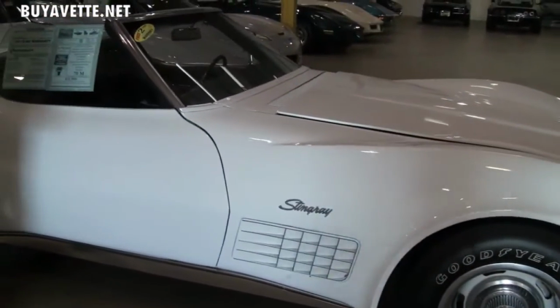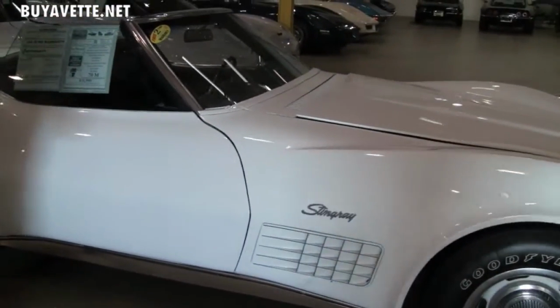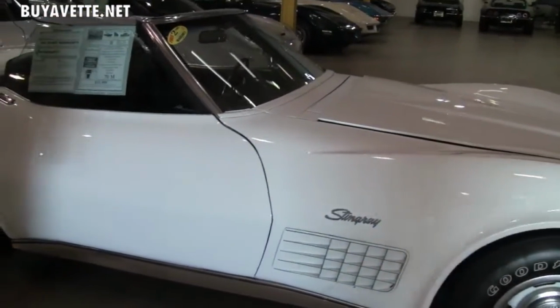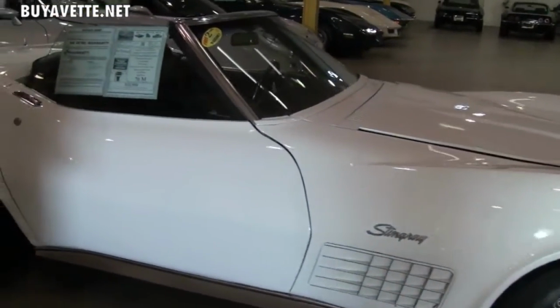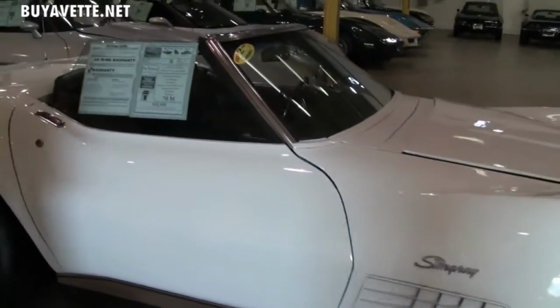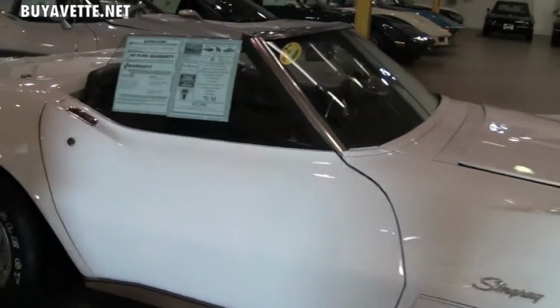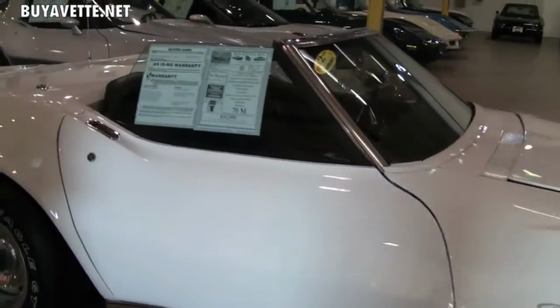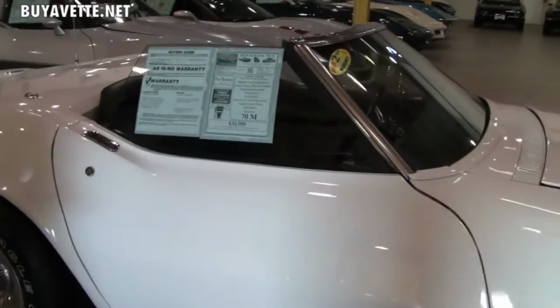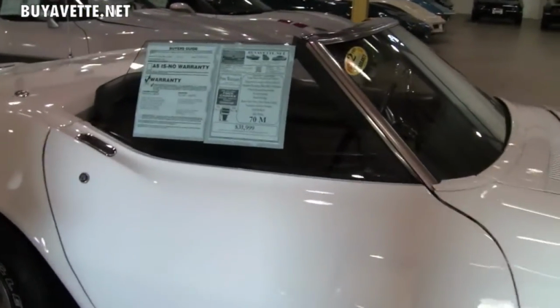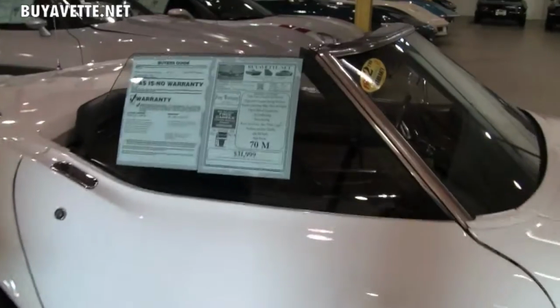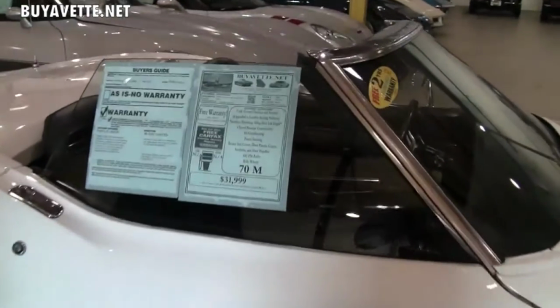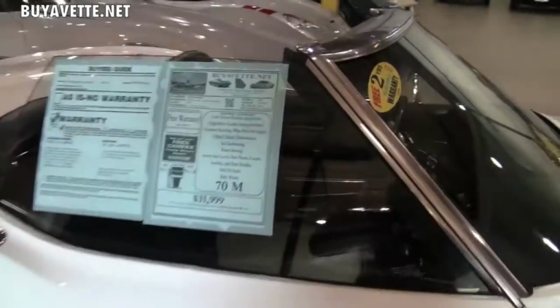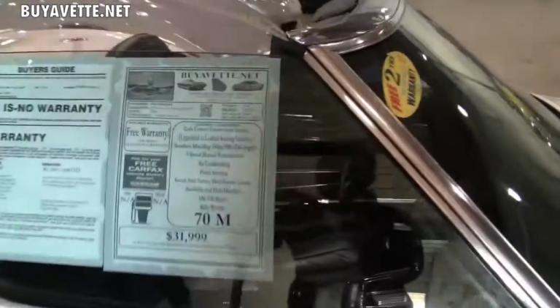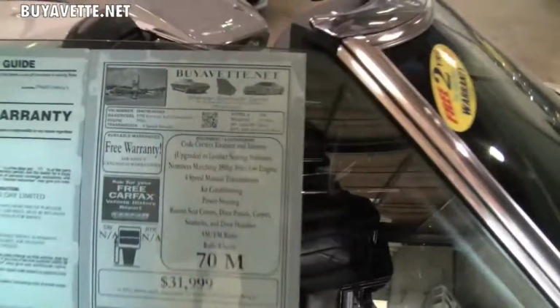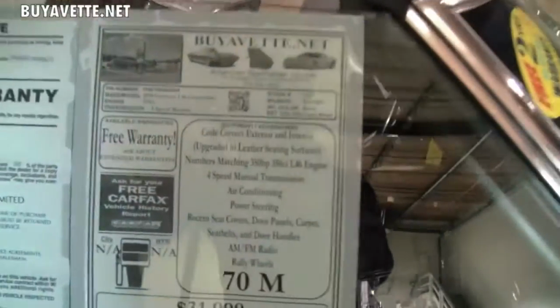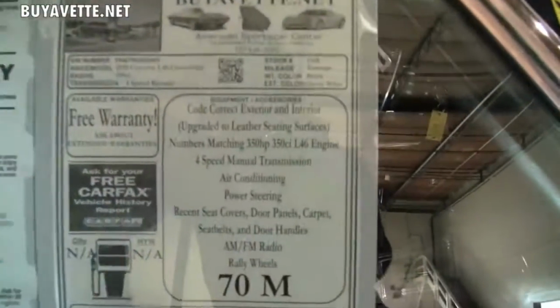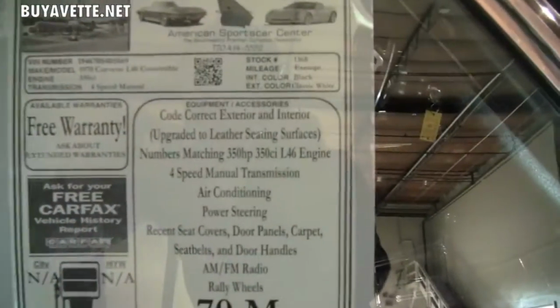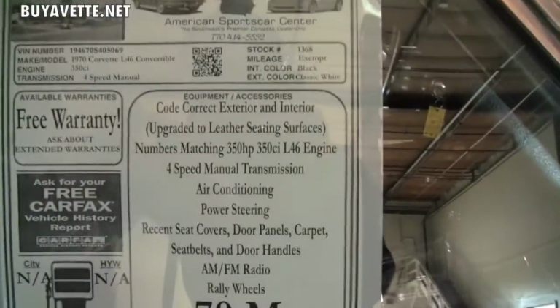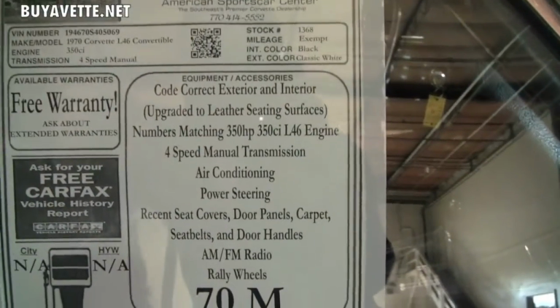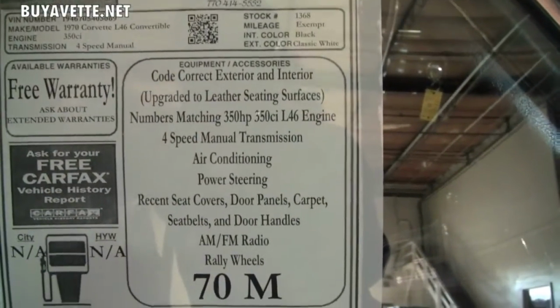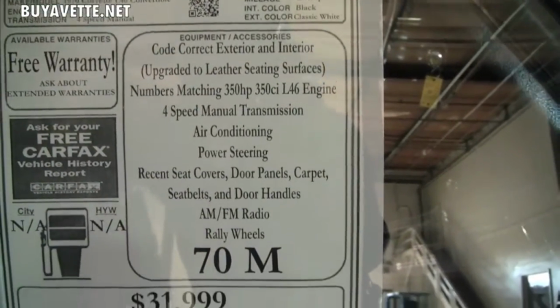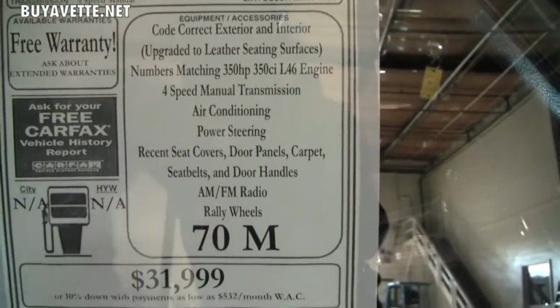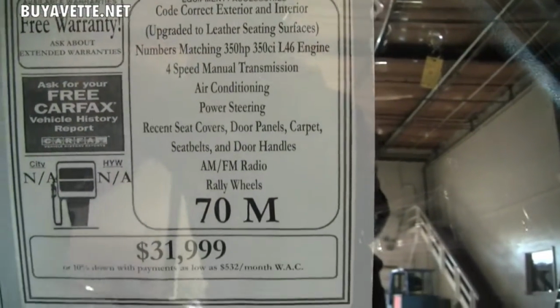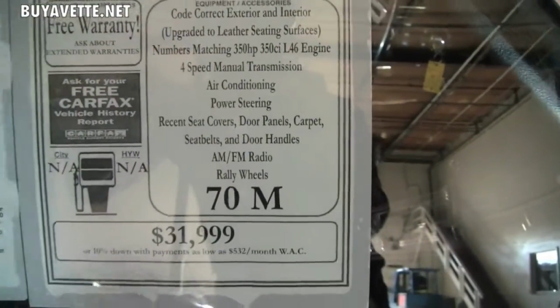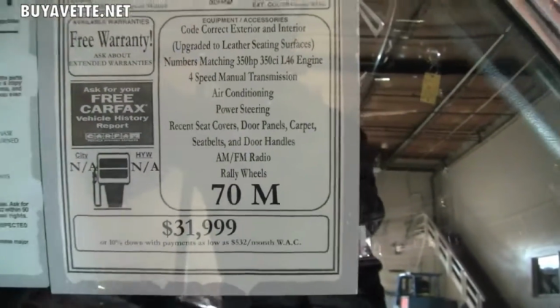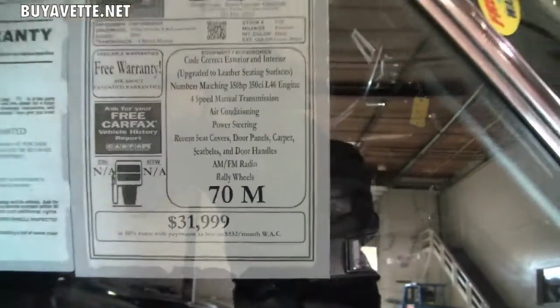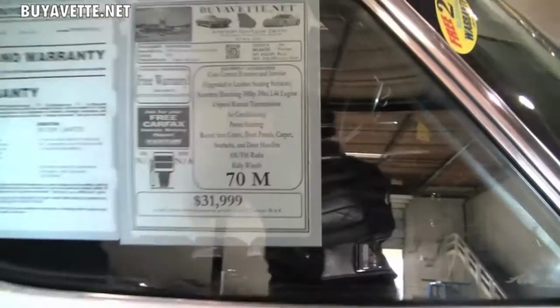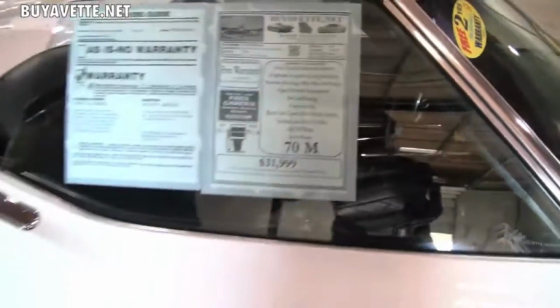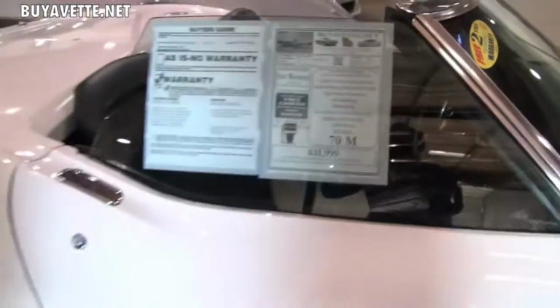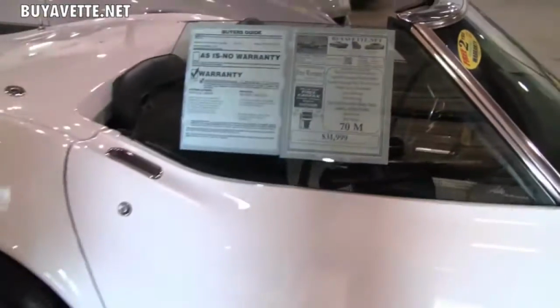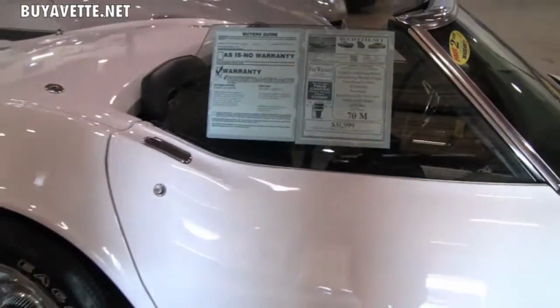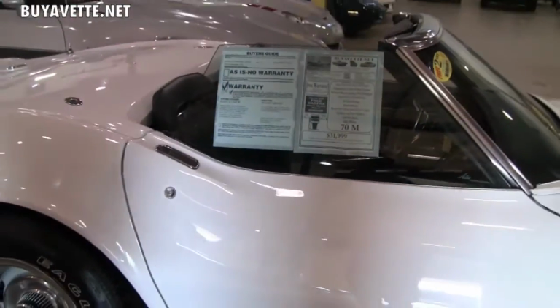This is a 1970, and it is a numbers matching vehicle. It's got a Chevy 350 with an L46 in it, four speed manual, air conditioning, and power steering.